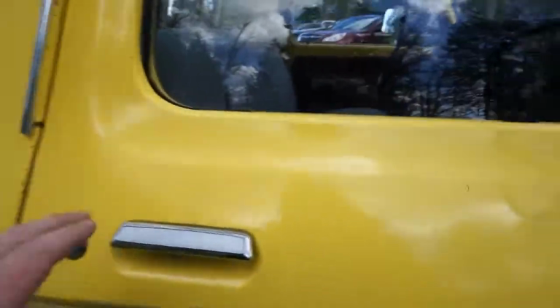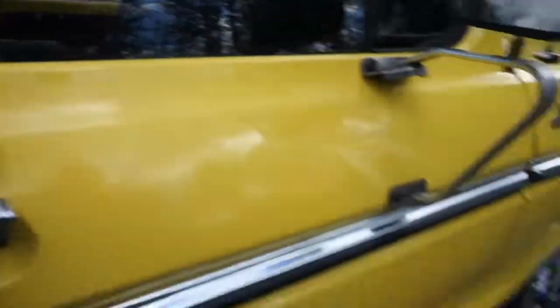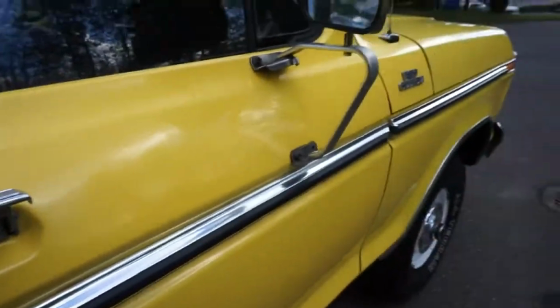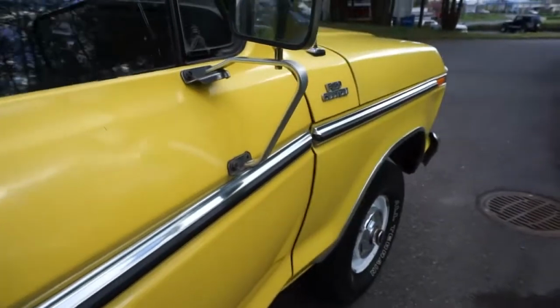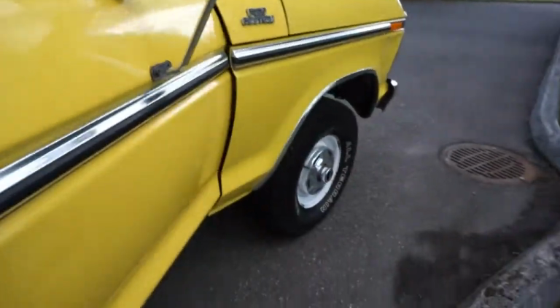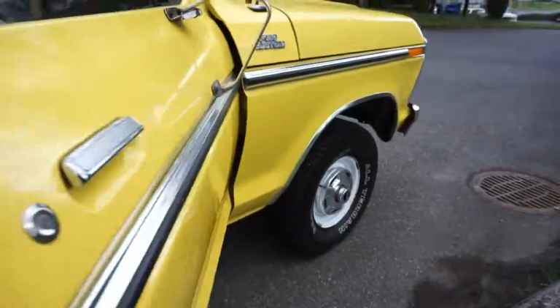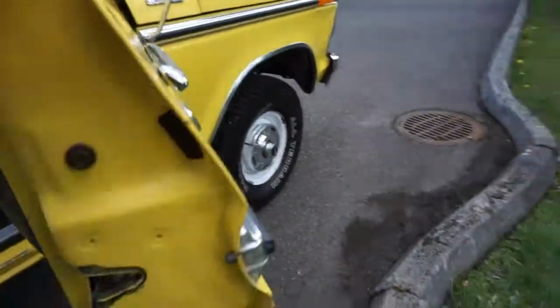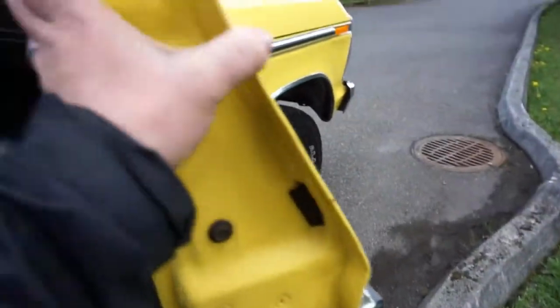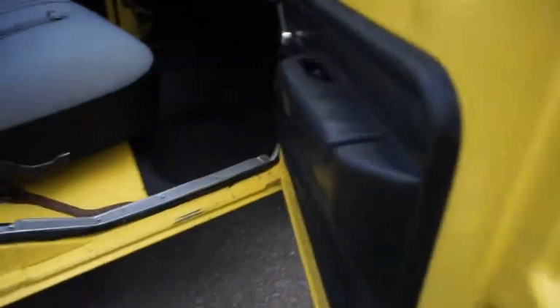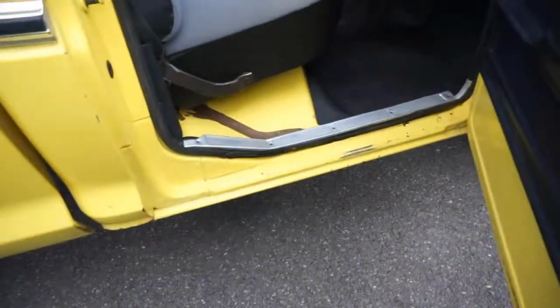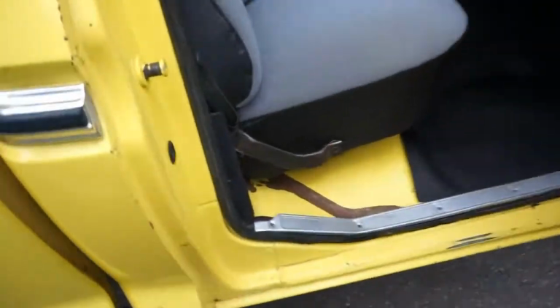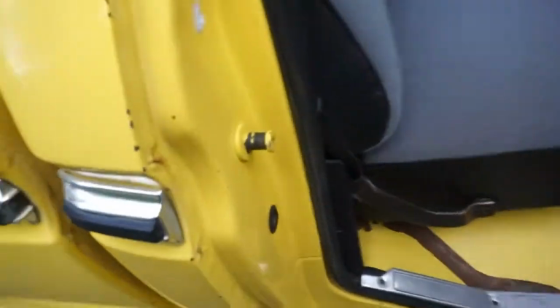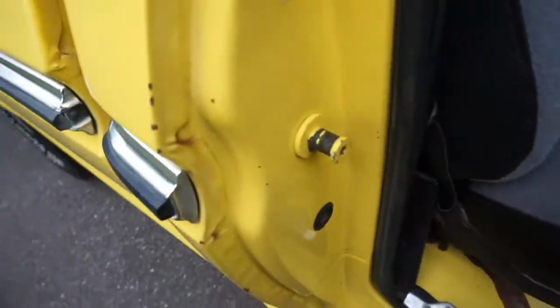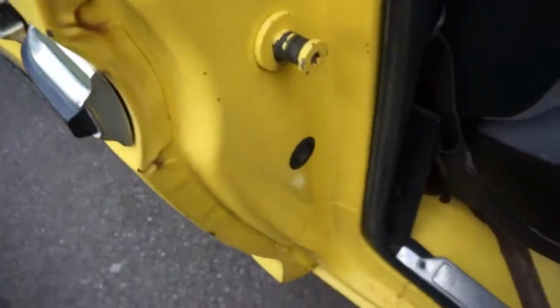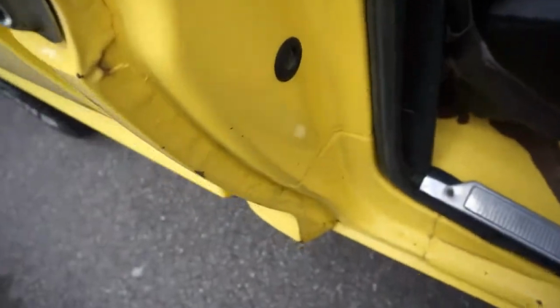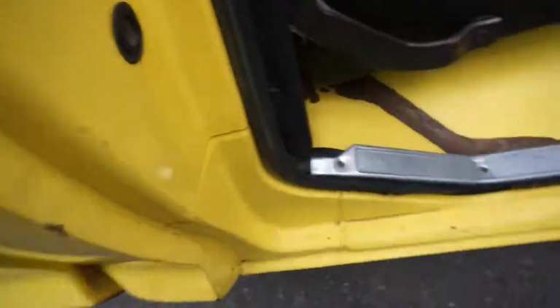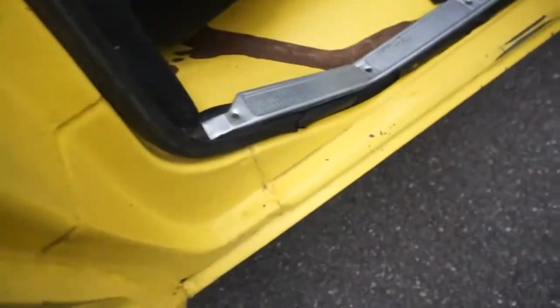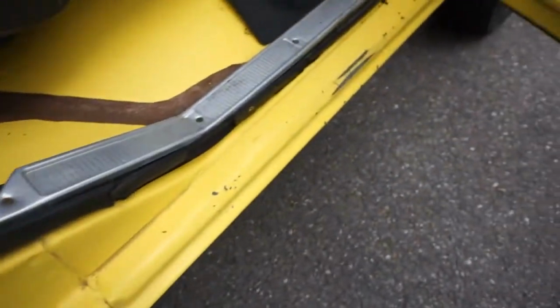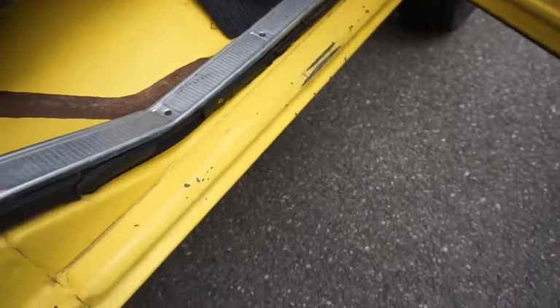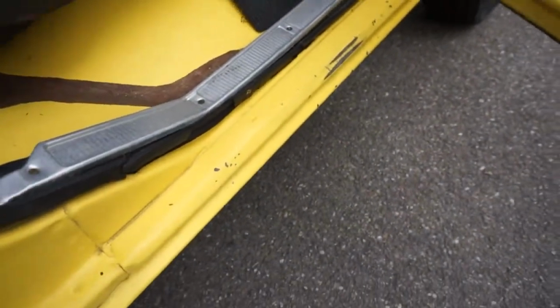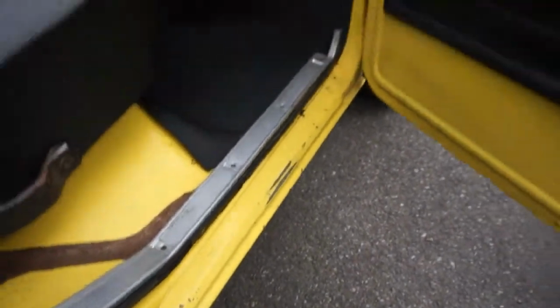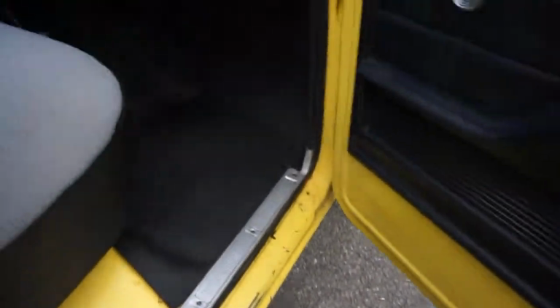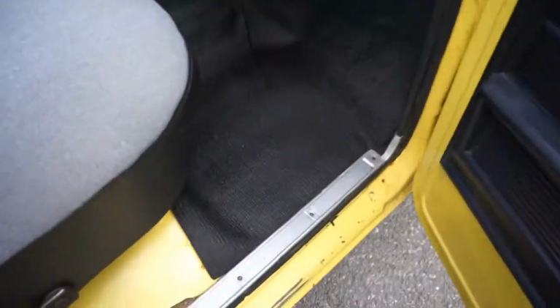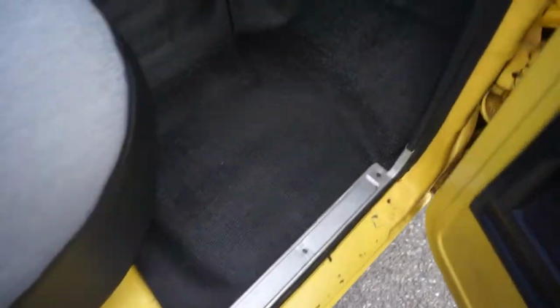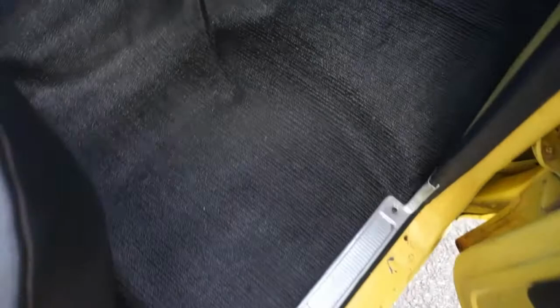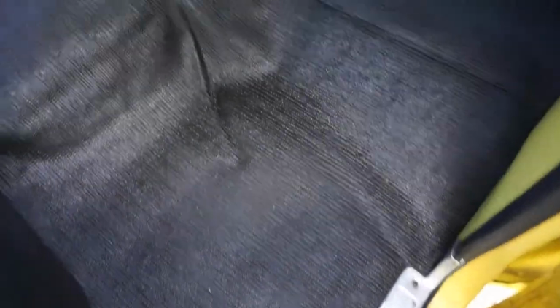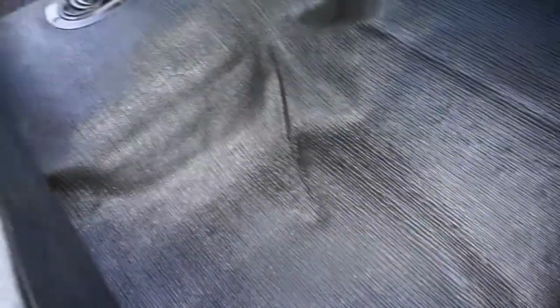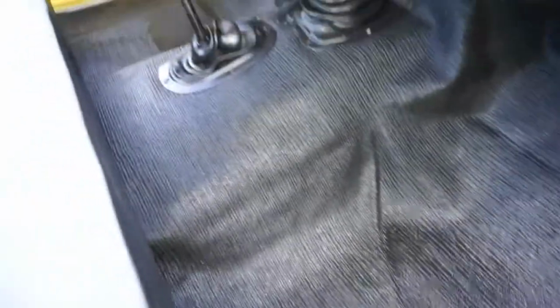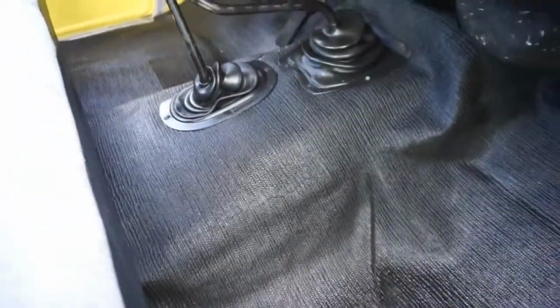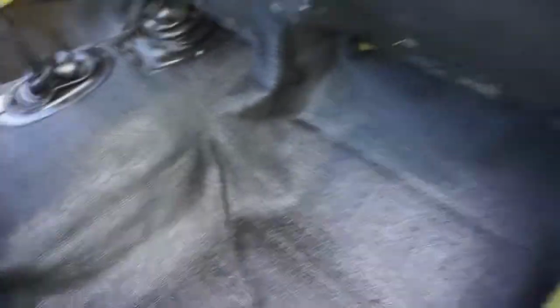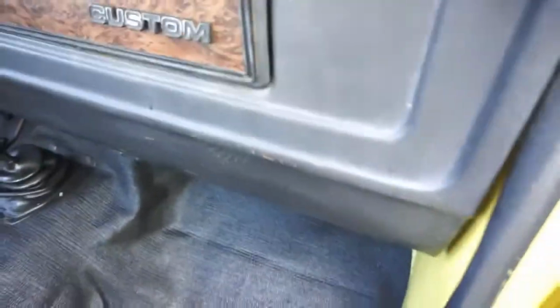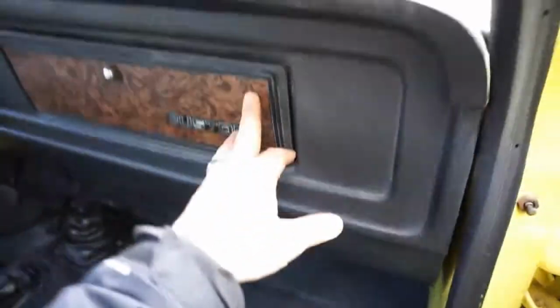The door pins have no door sag. The condition of the pedal pads, the vinyl floor mat, the trim, and the hubcaps all back up the mileage being 124,000 original. There's no mileage log book that comes with it and the odometer rolls over, so you're pretty much bidding on what you see. But there's a lot of these trucks out there — they're starting to get few and far between — and especially original ones like this are just extremely hard to find.